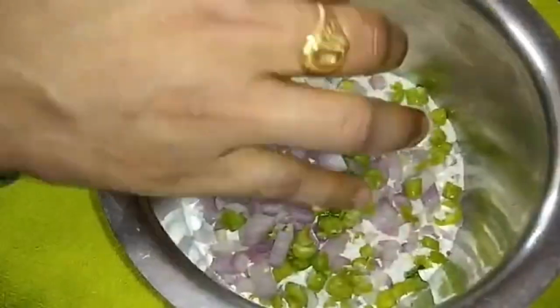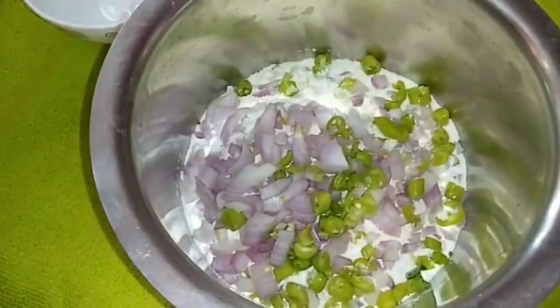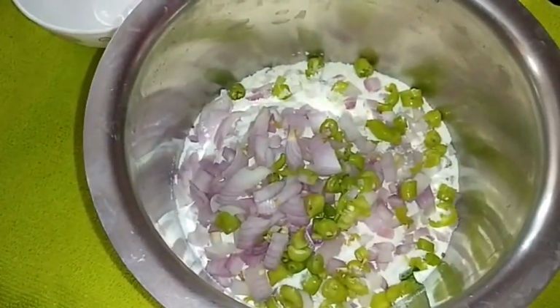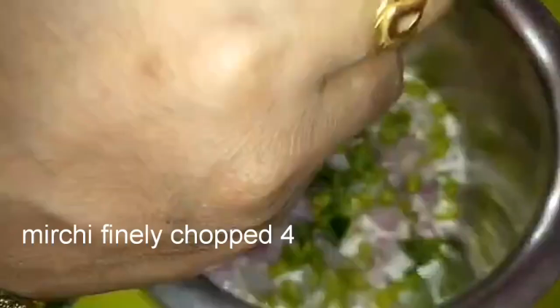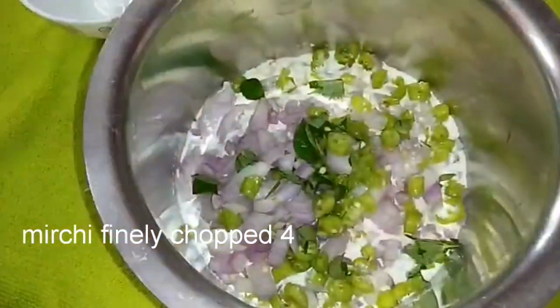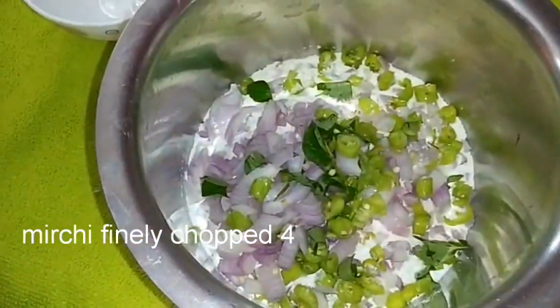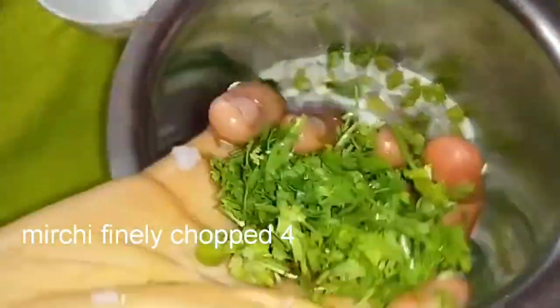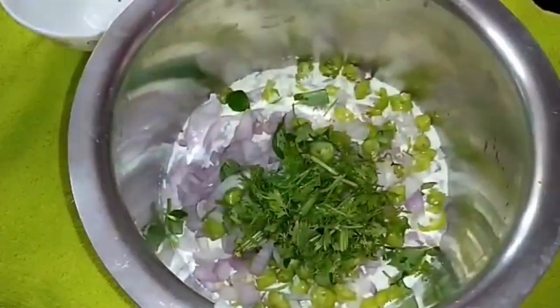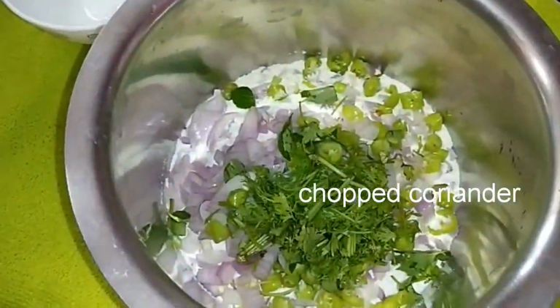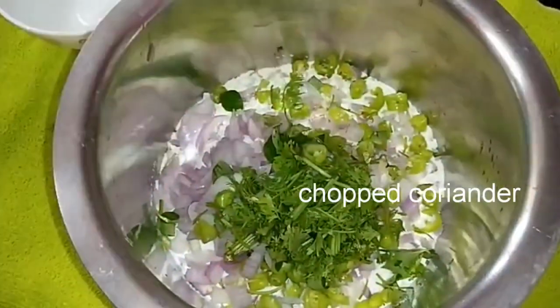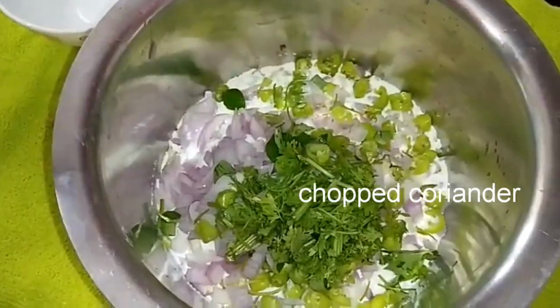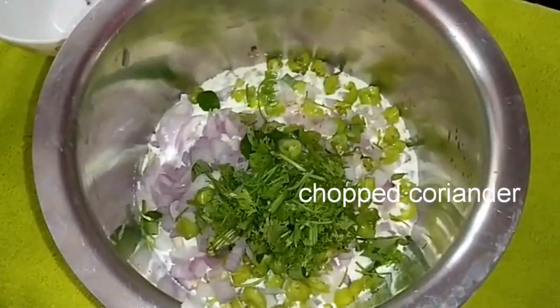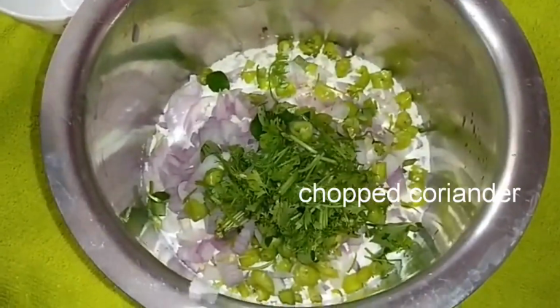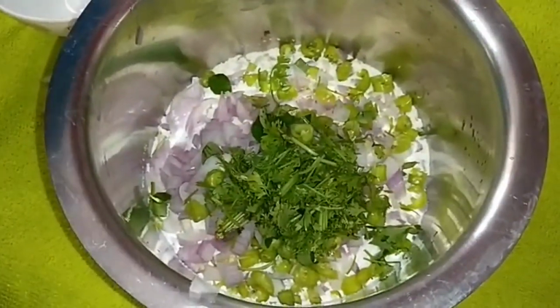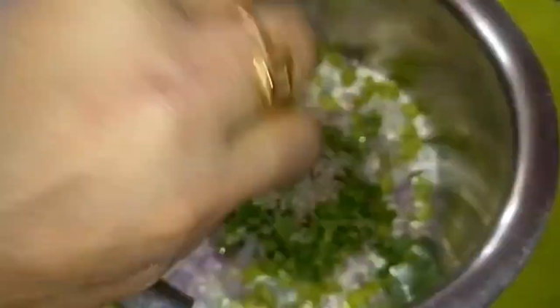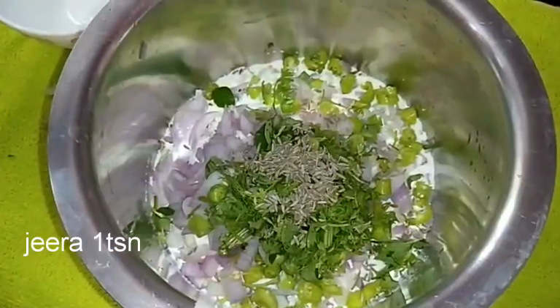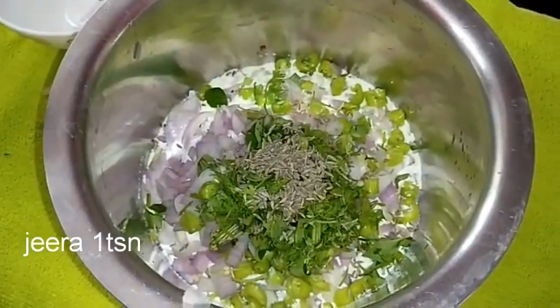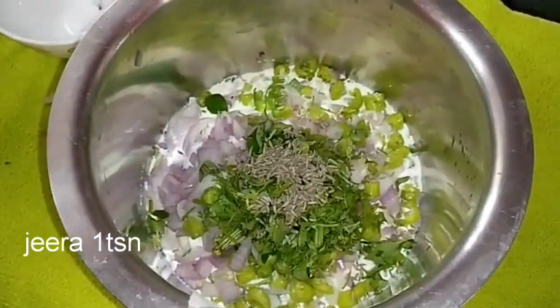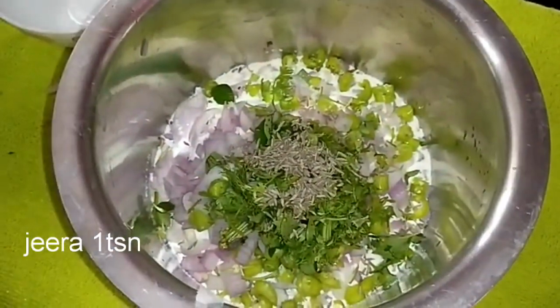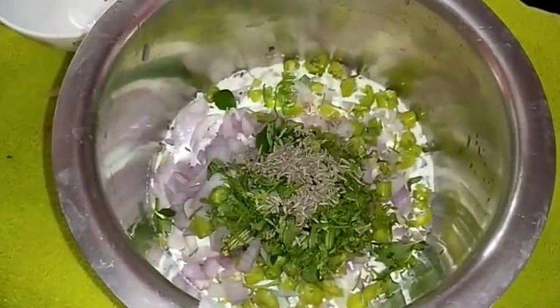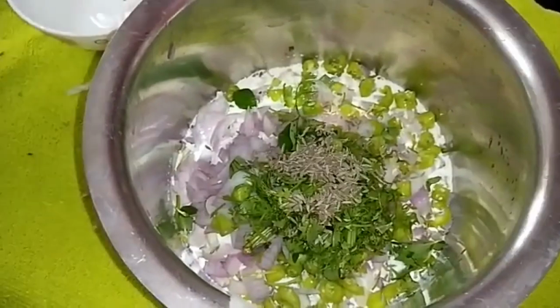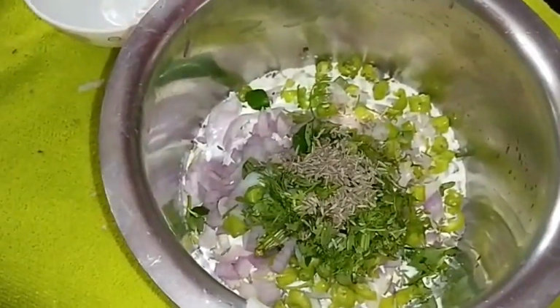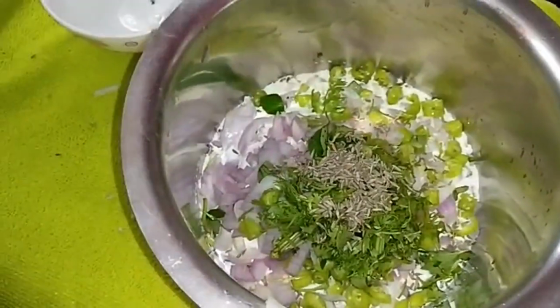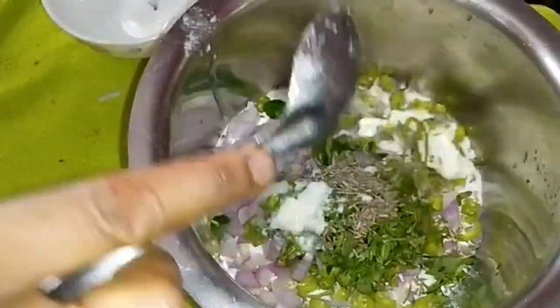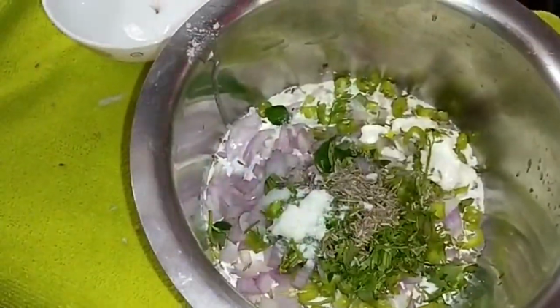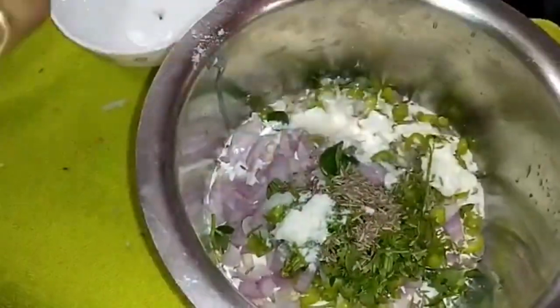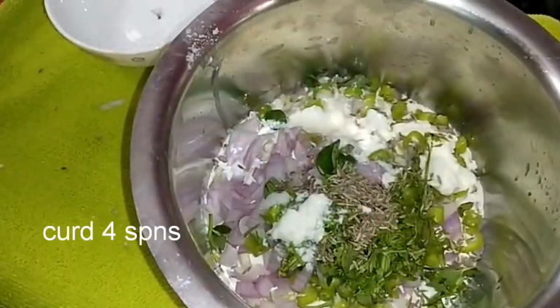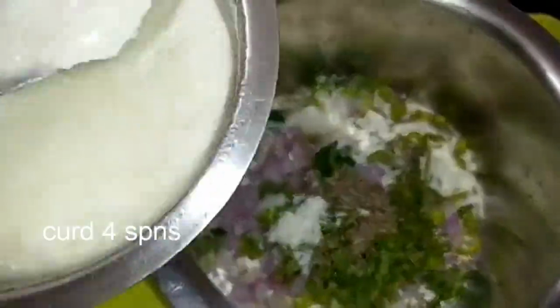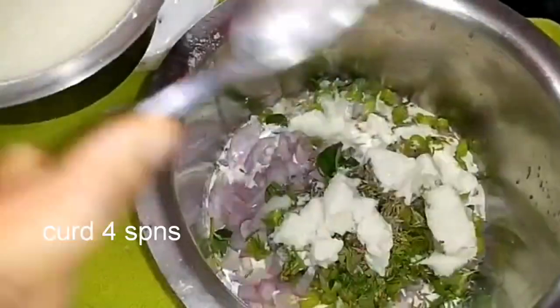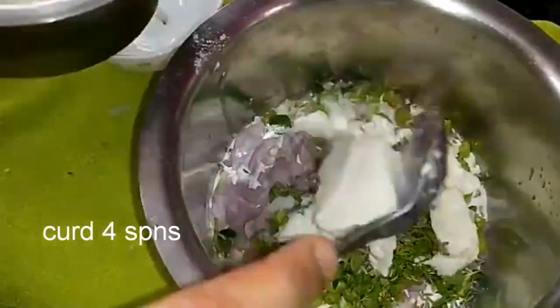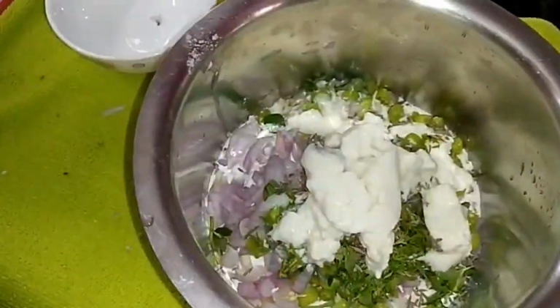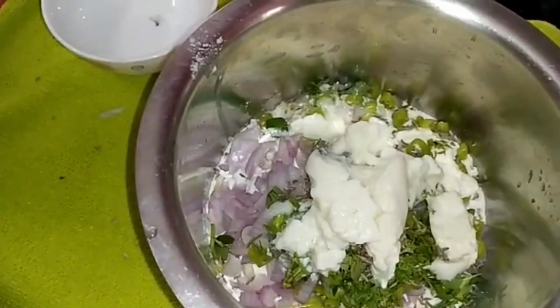1 cup Upma Rava, 1/4 cup Pochesi Maida, 1 spoon Jeera (cumin), 4 spoons, and 1/4 cup Curry.